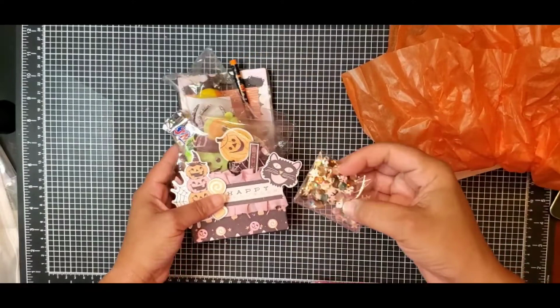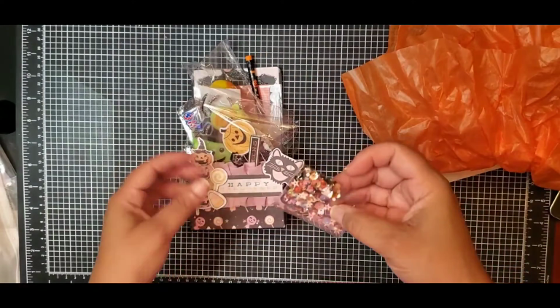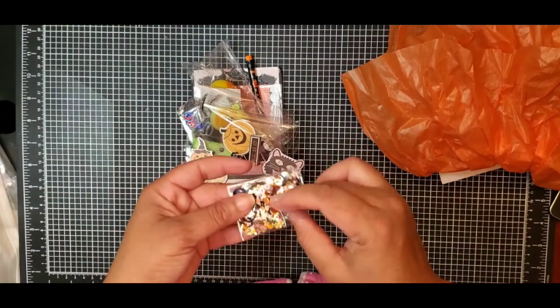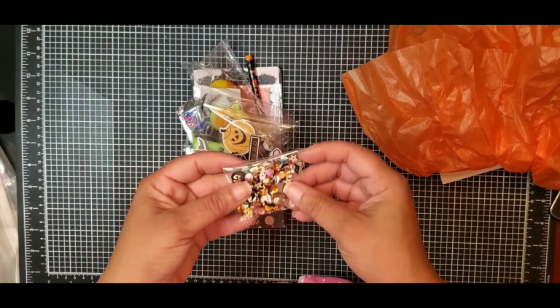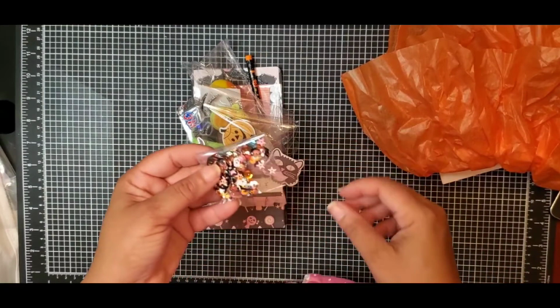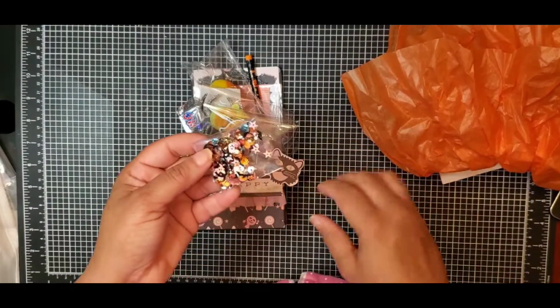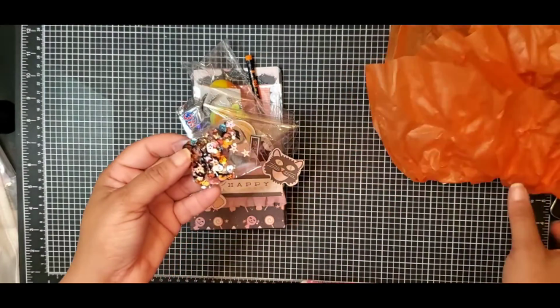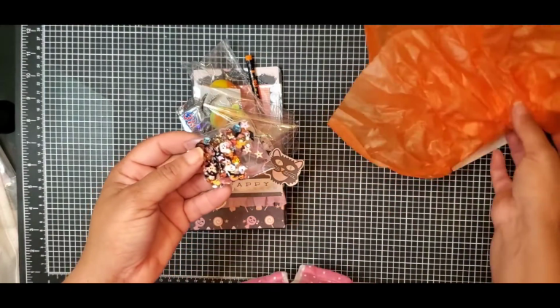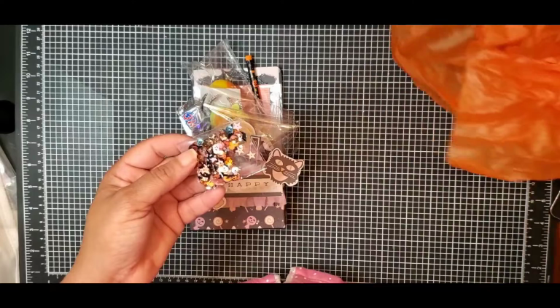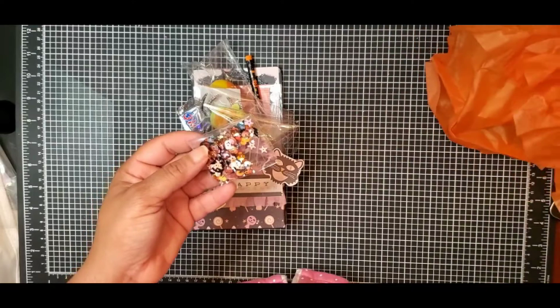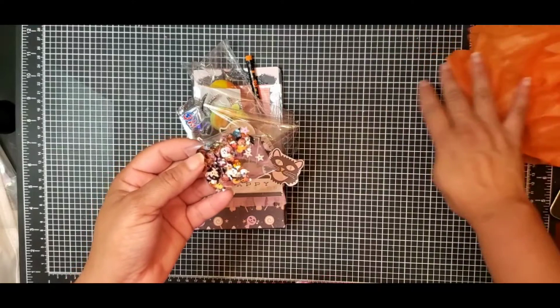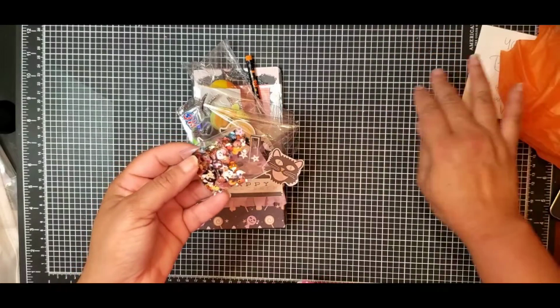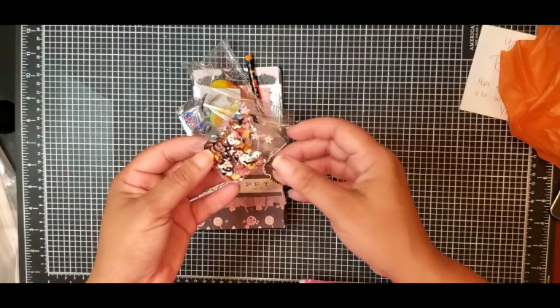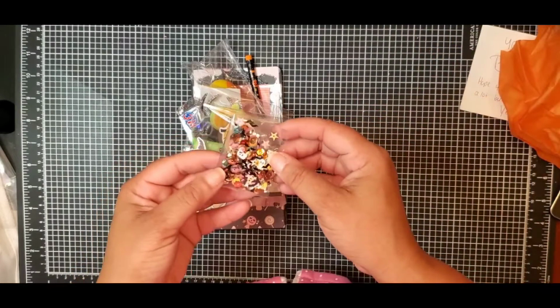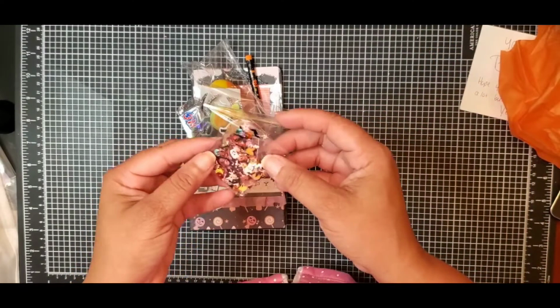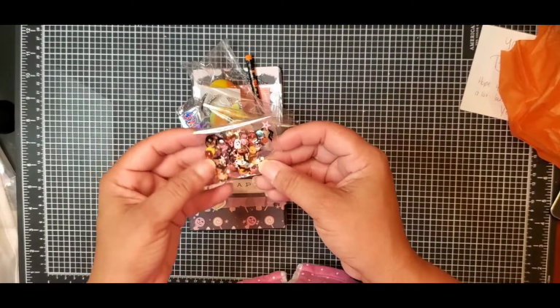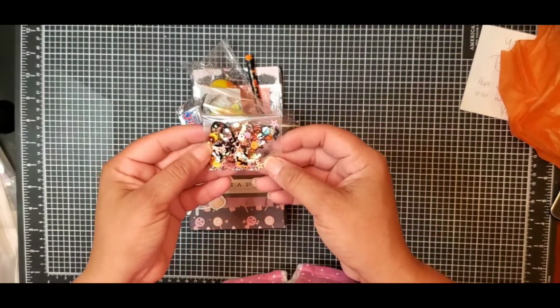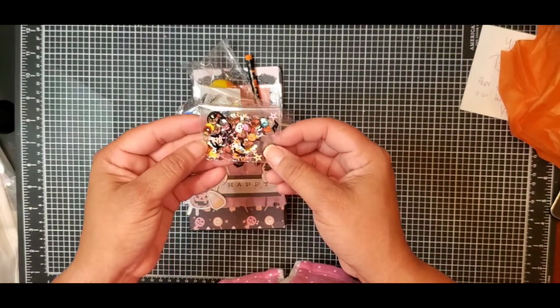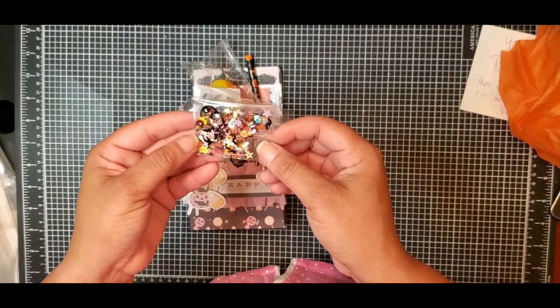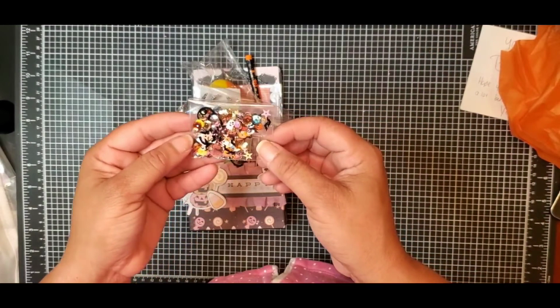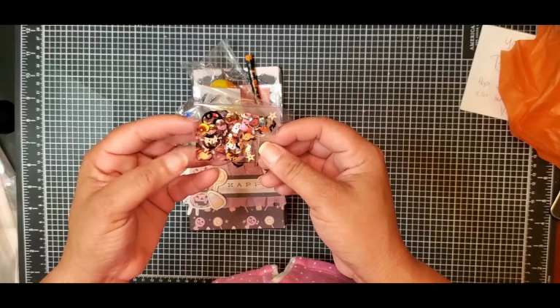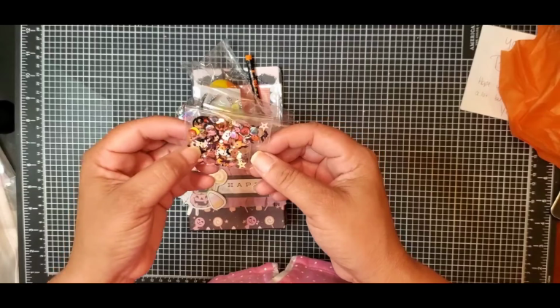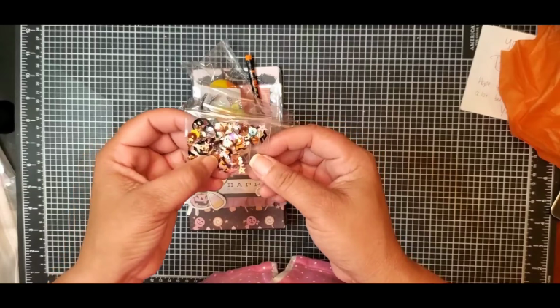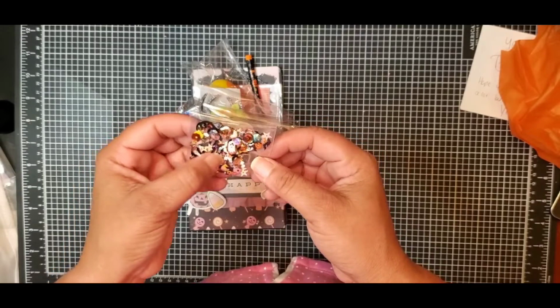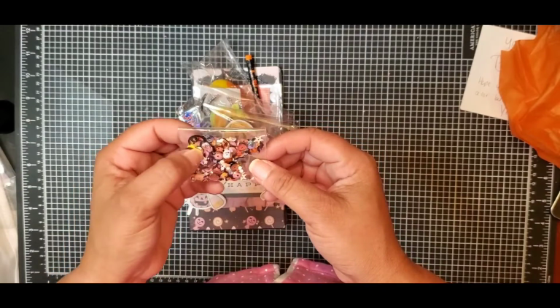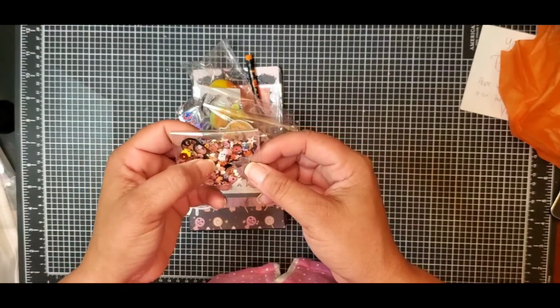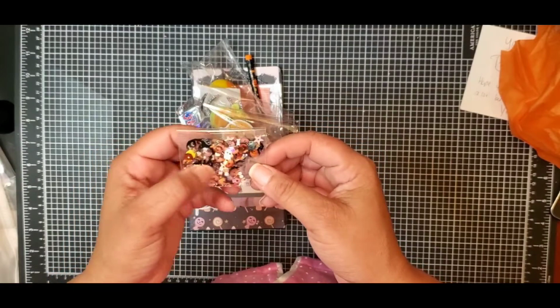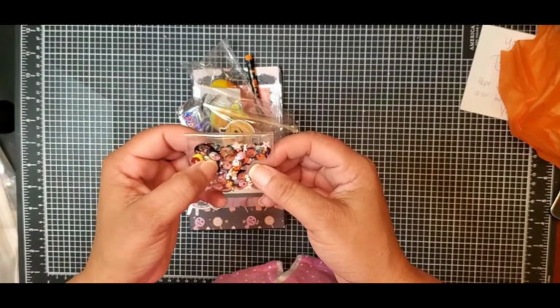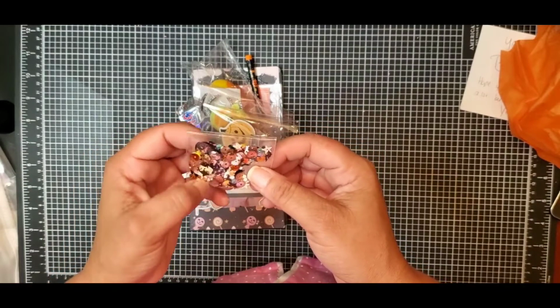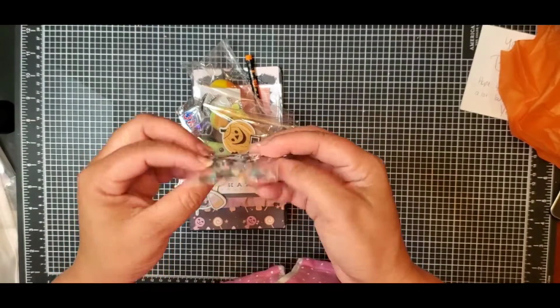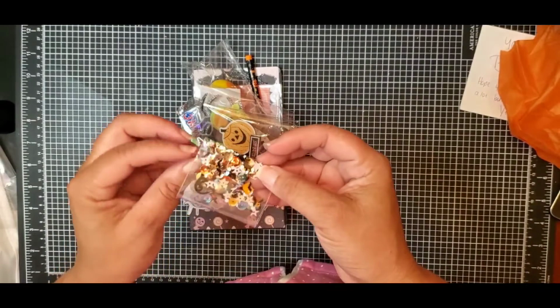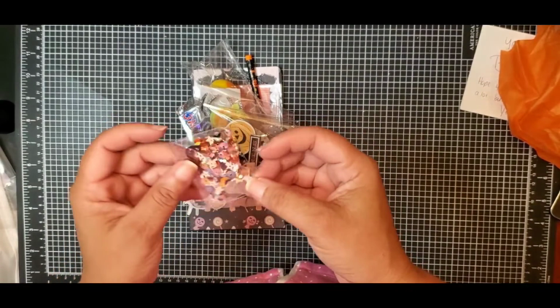We've got this cute sequin mix — I see little ghosts, I see stars, this is so cute. Bat, cat — this is adorable.